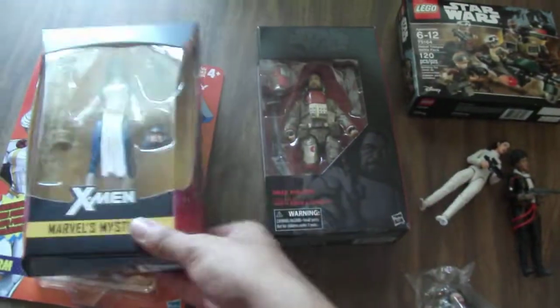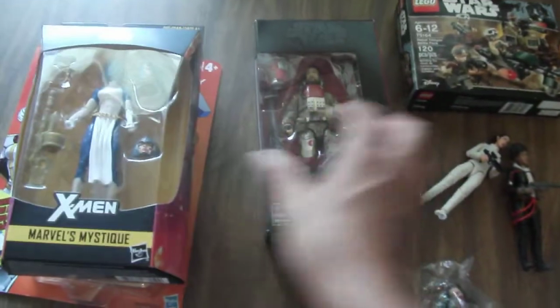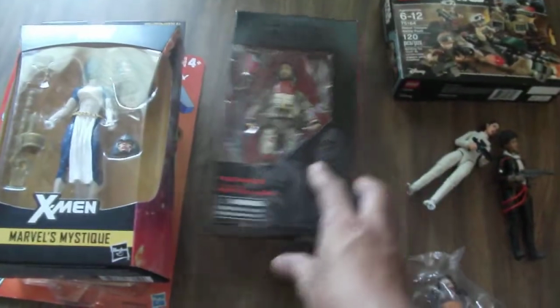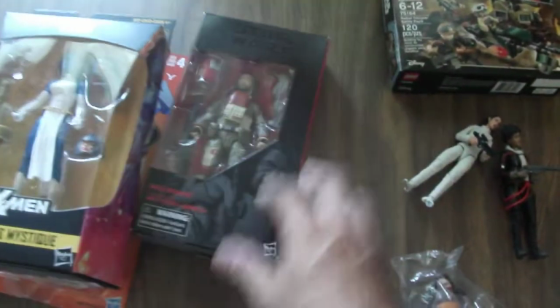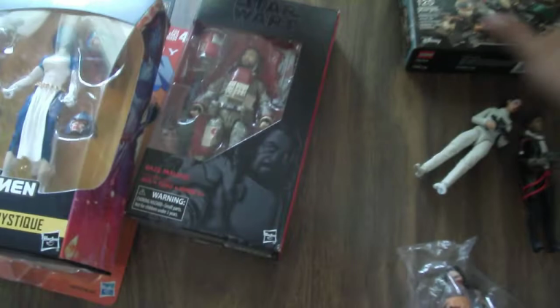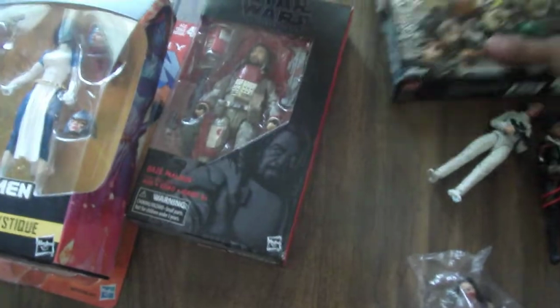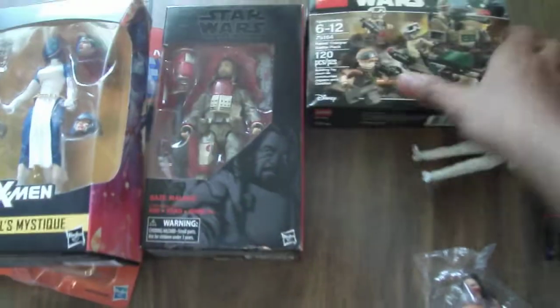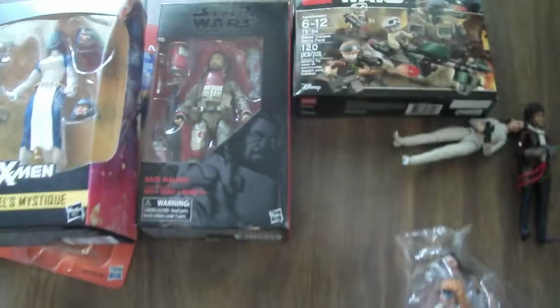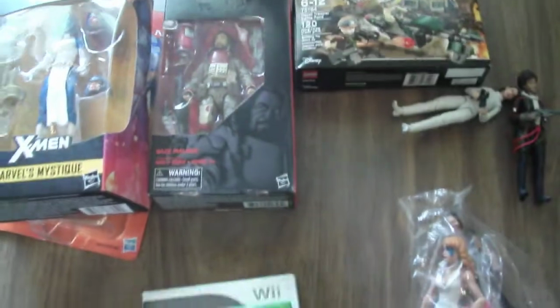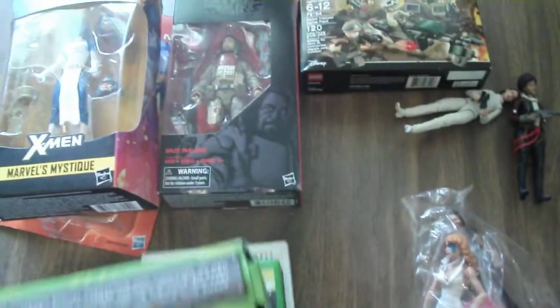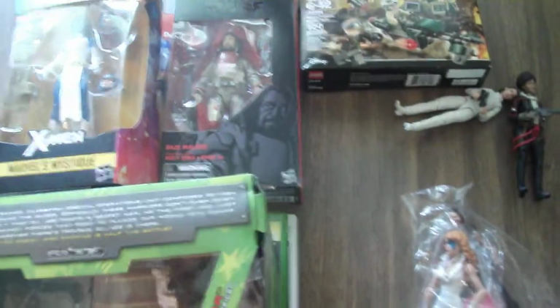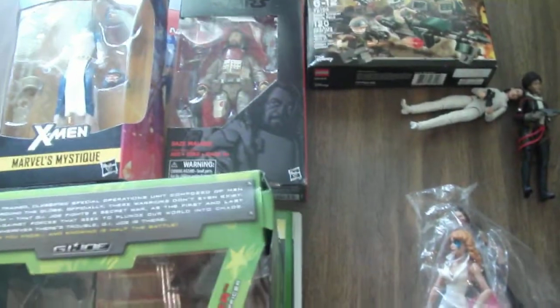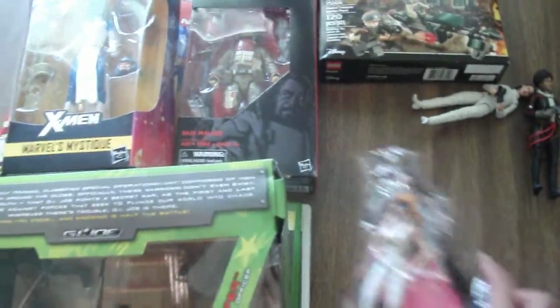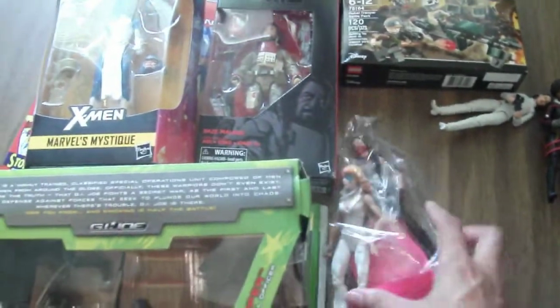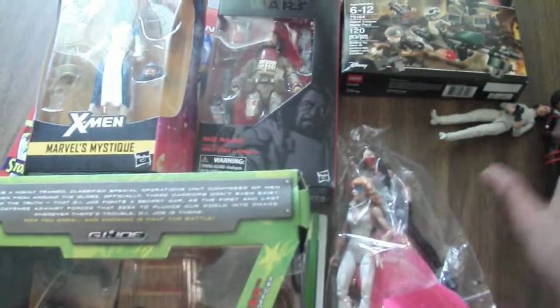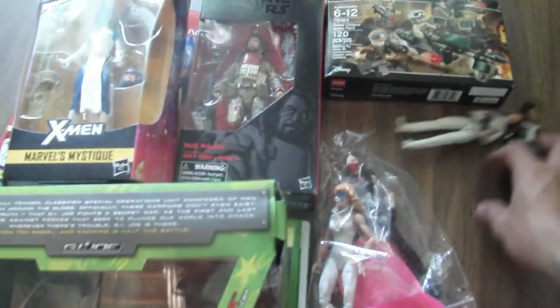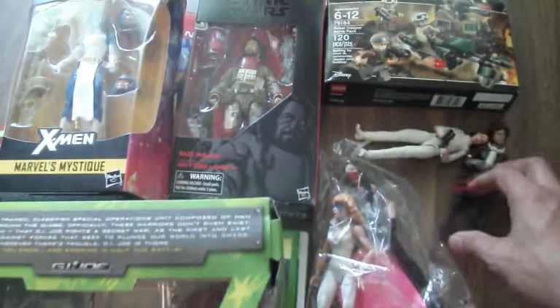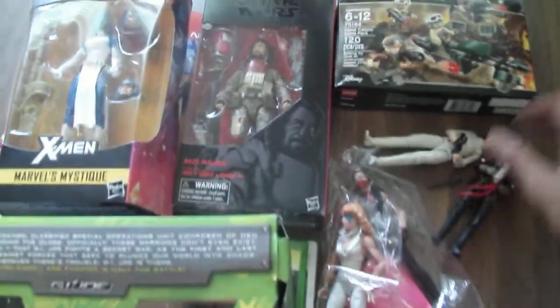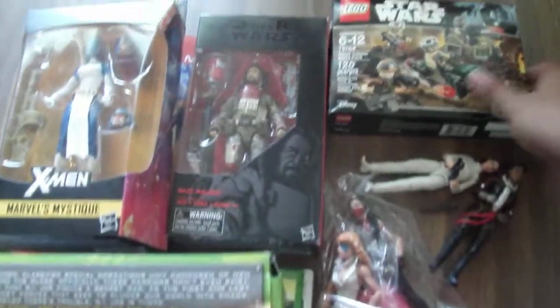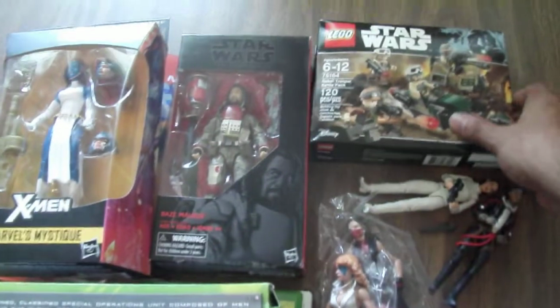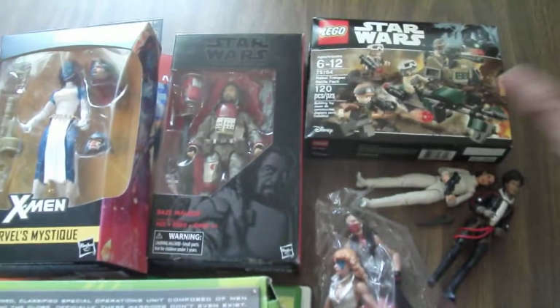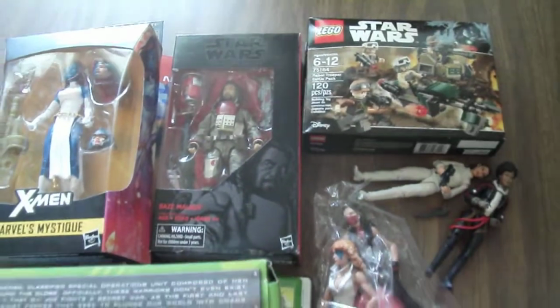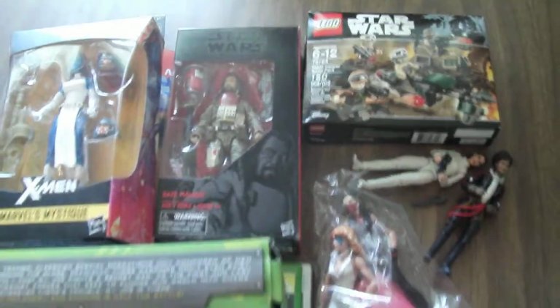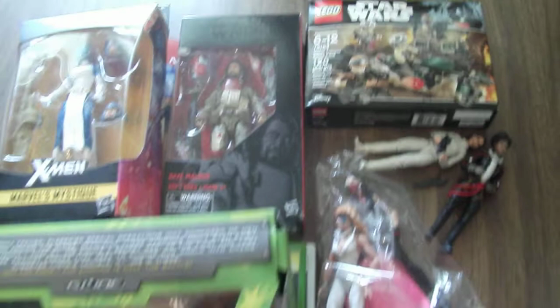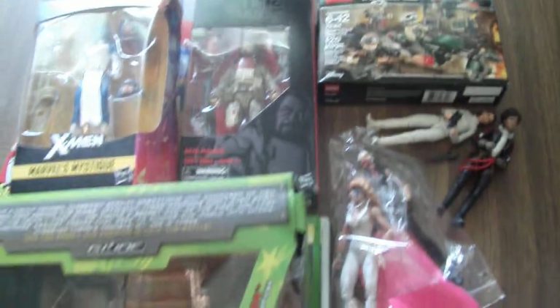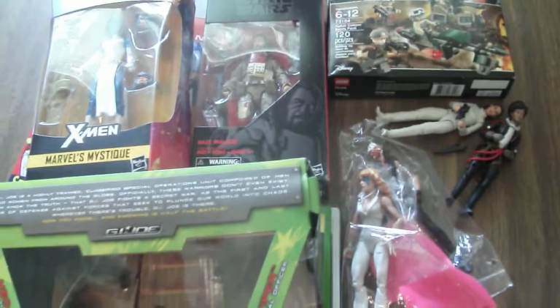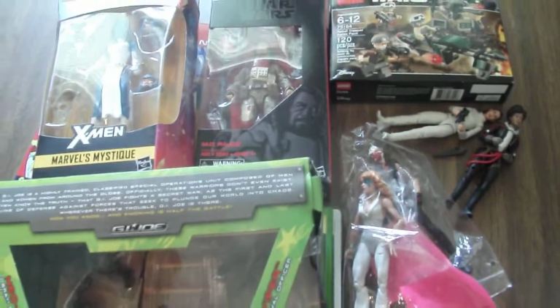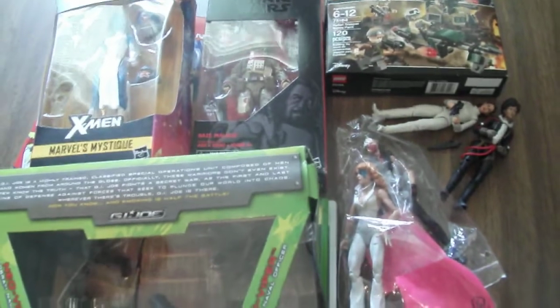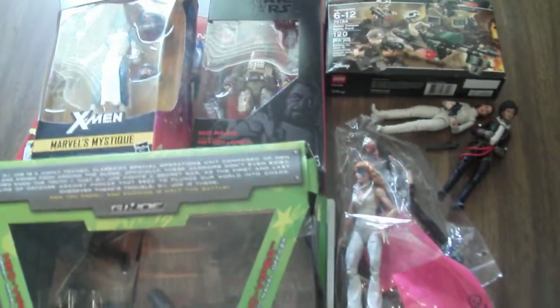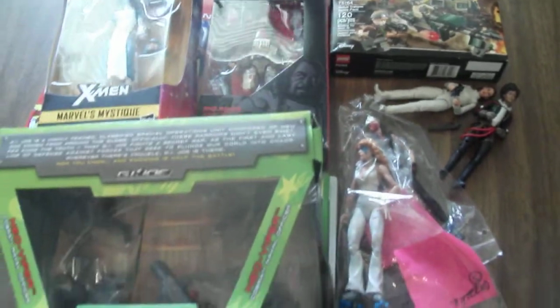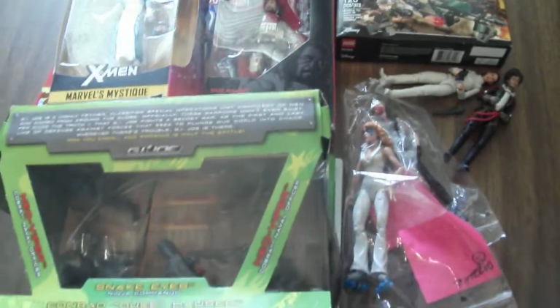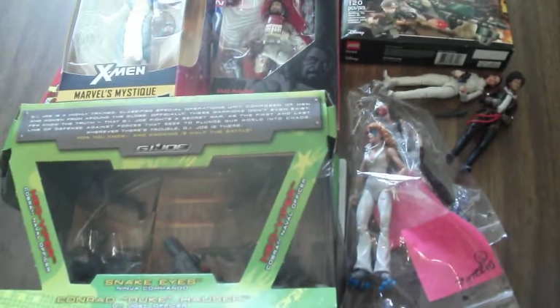So yeah, that's what I picked up from the toy show. A lot of this is going to go in my collection and I'm looking forward to maybe revealing some of these. Hope you enjoyed.